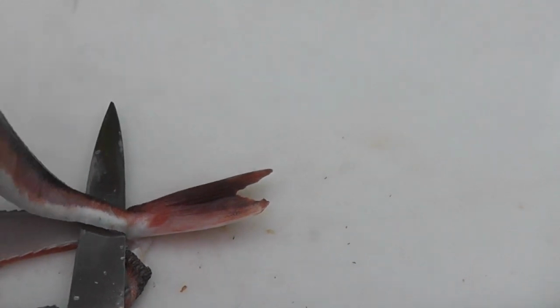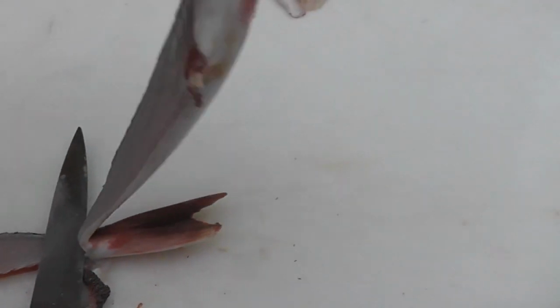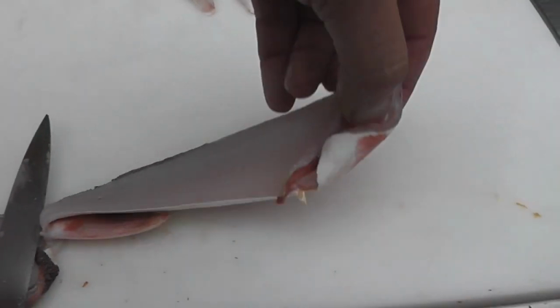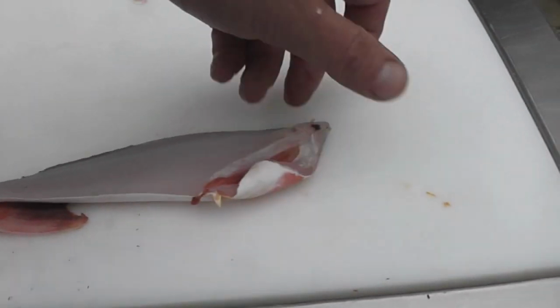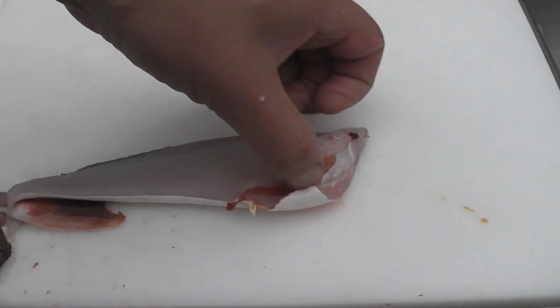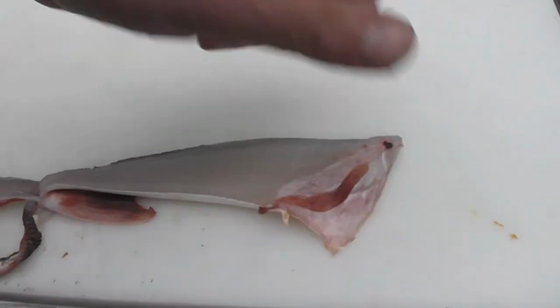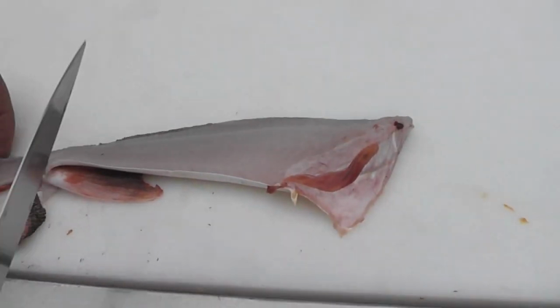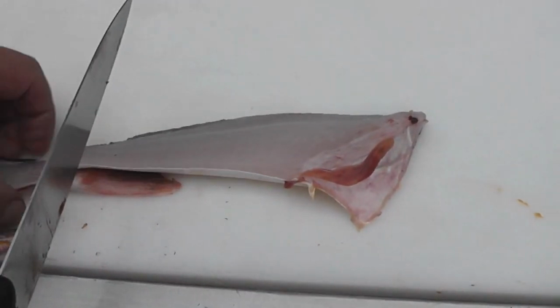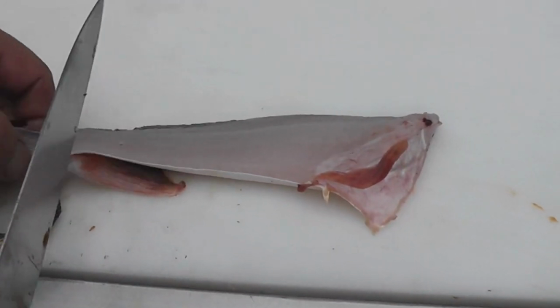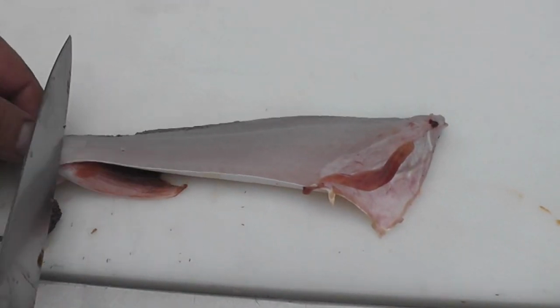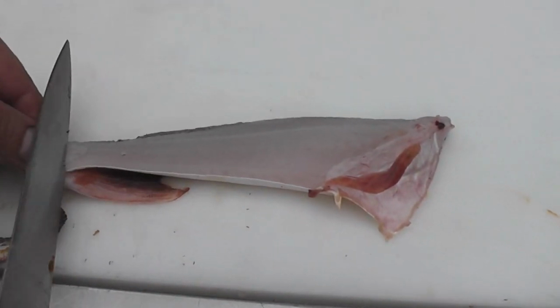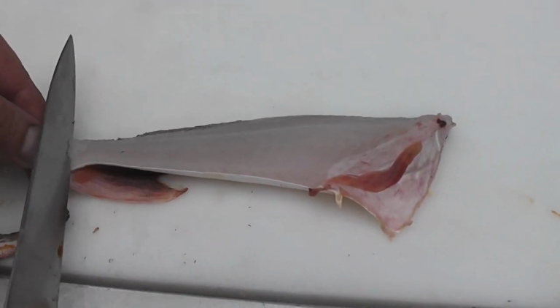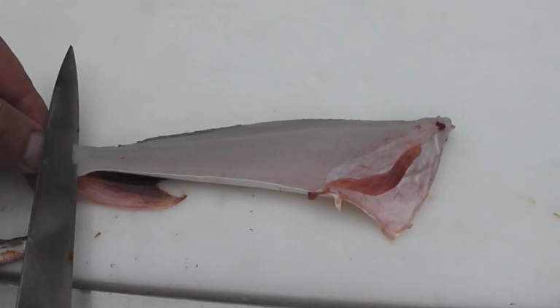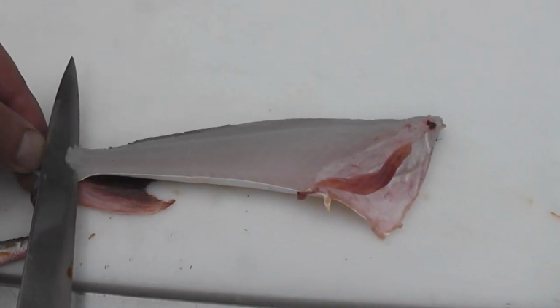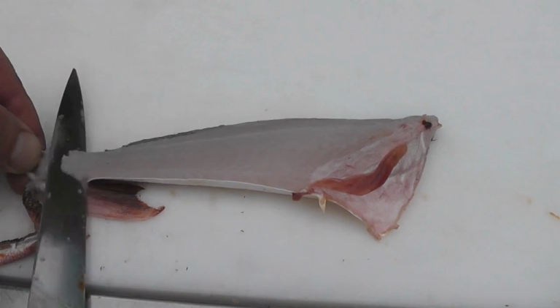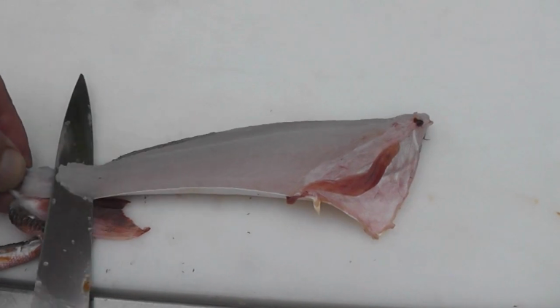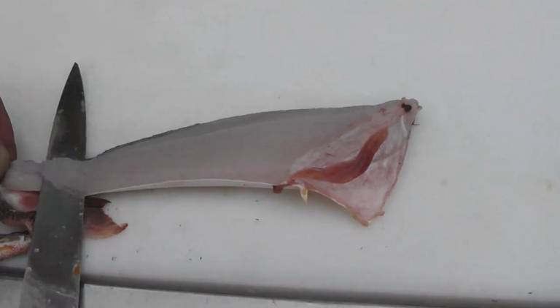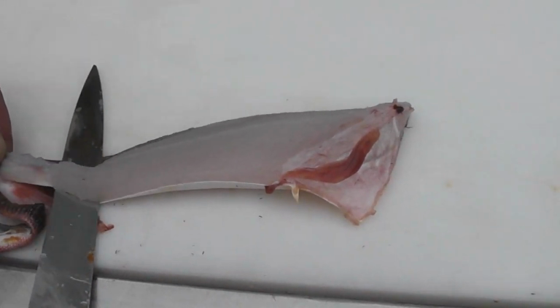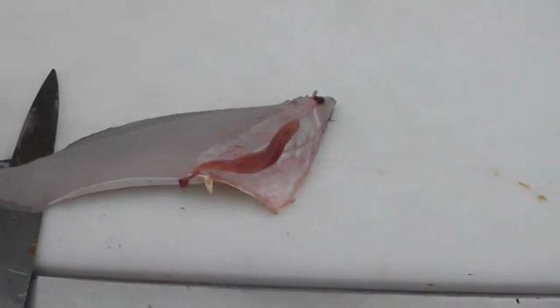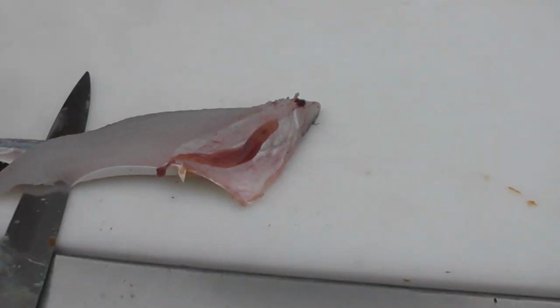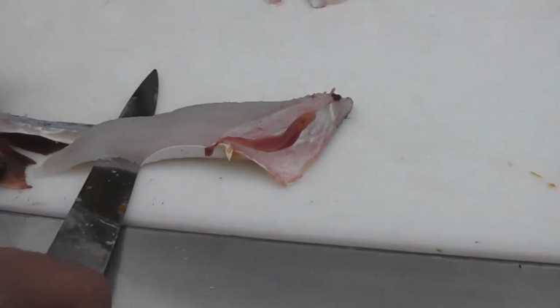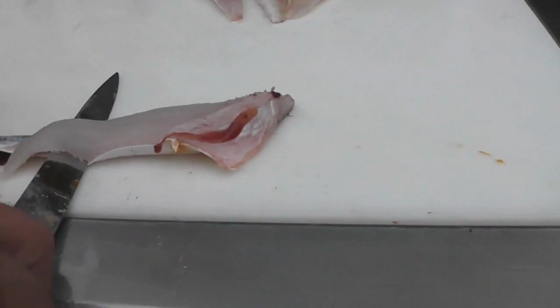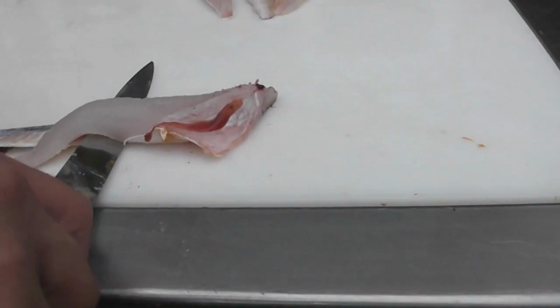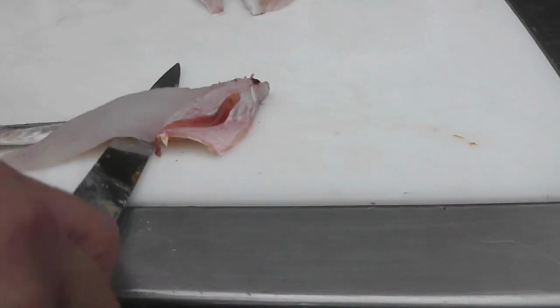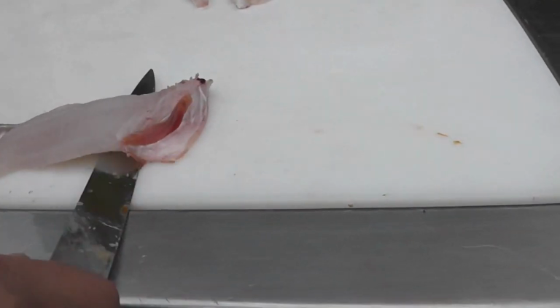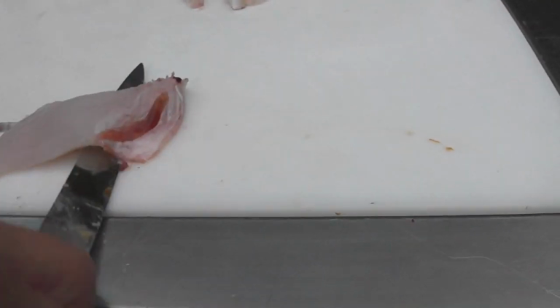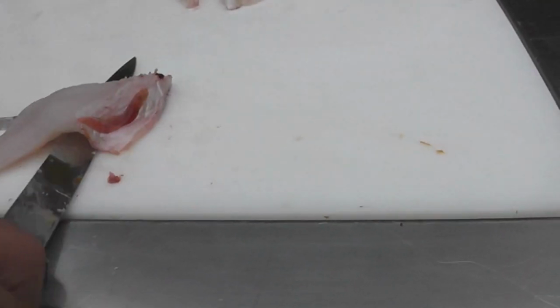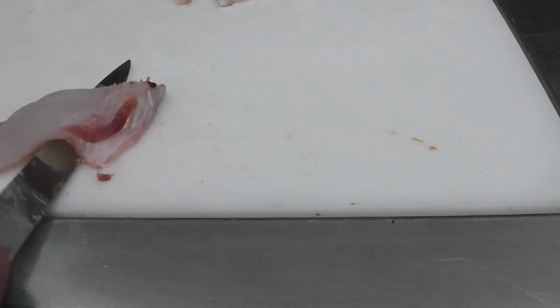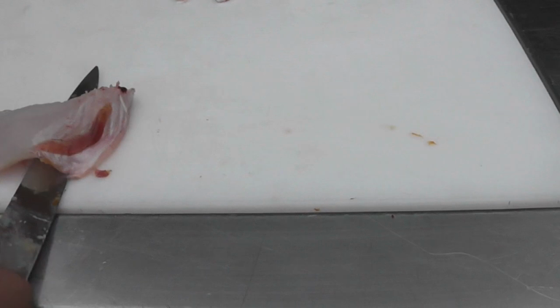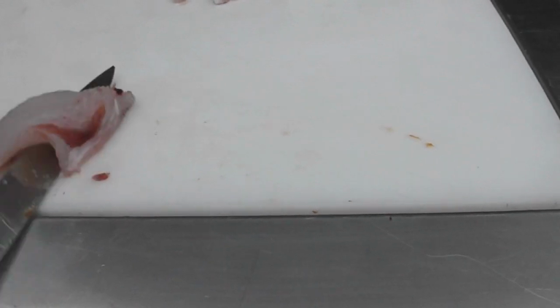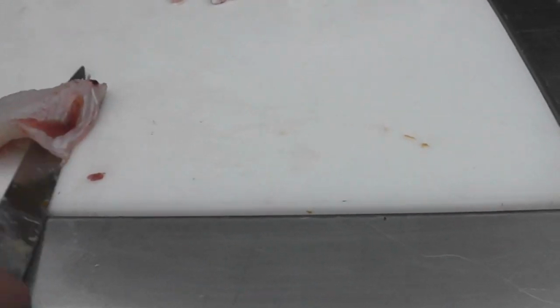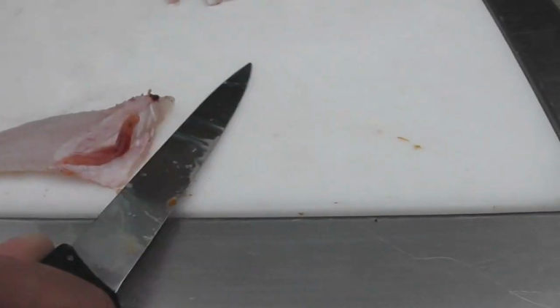Roll the fillet over, take the knife, guide it down into the flesh on top of the skin, and then with your left hand pull the fish and with your right hand skin the fillet away.